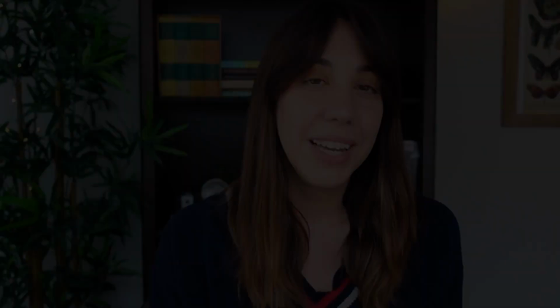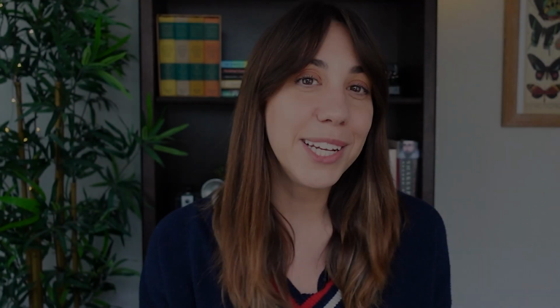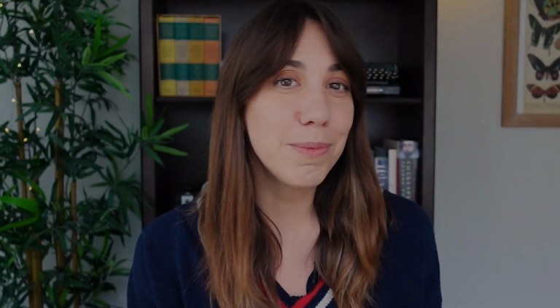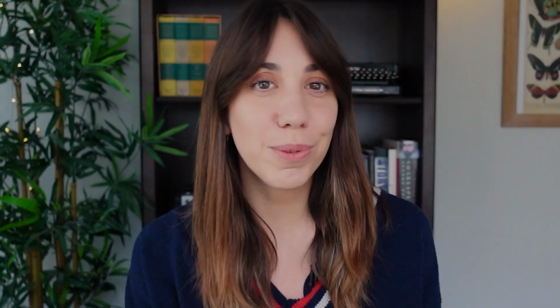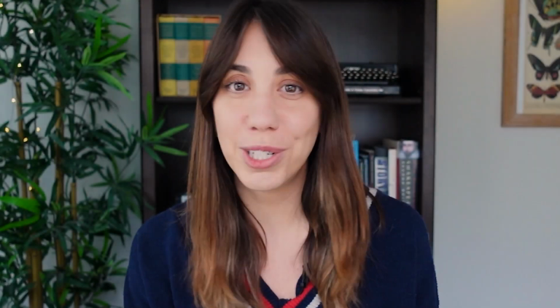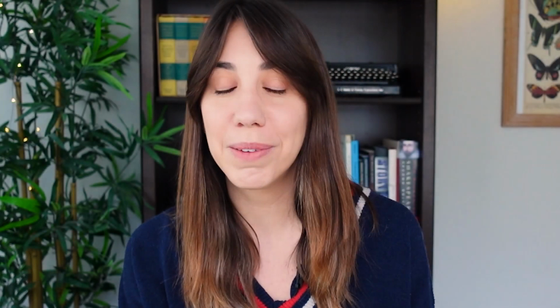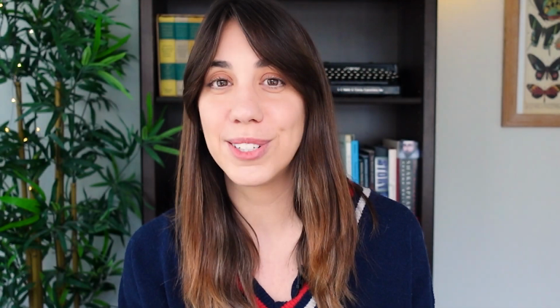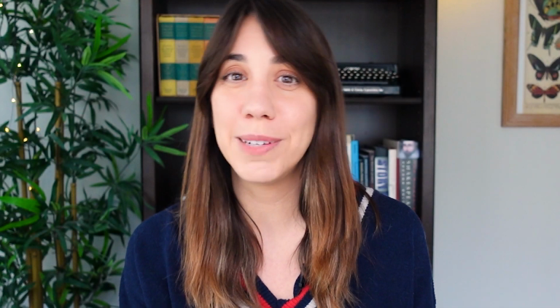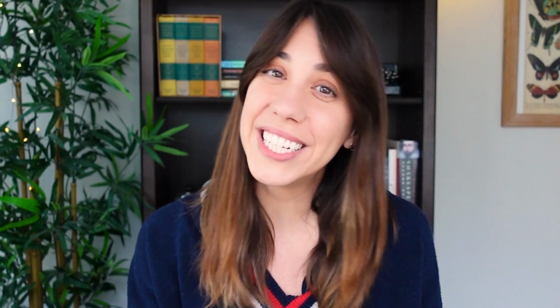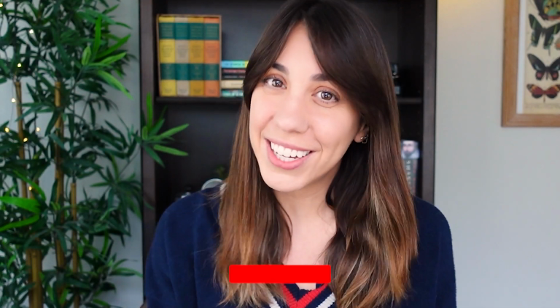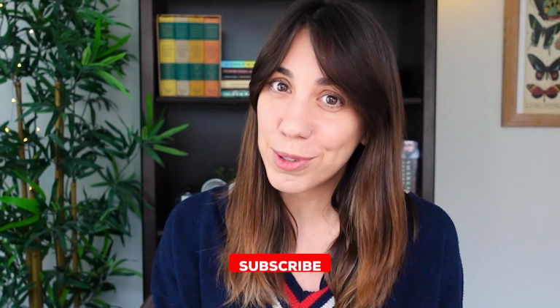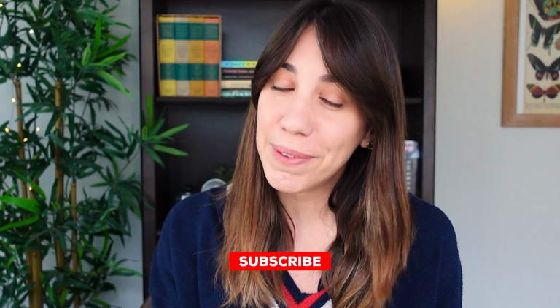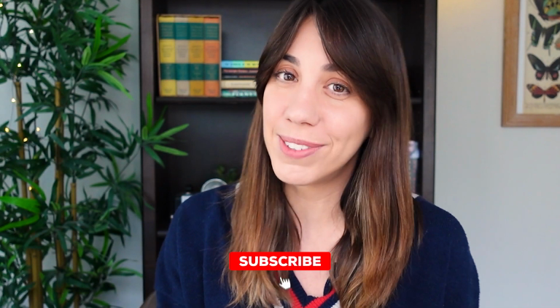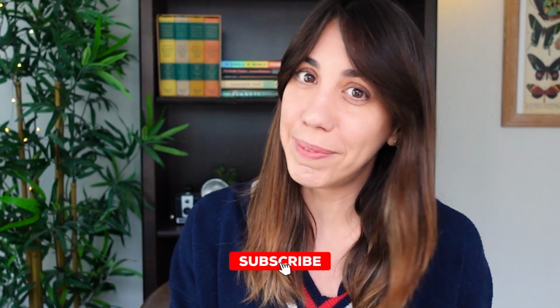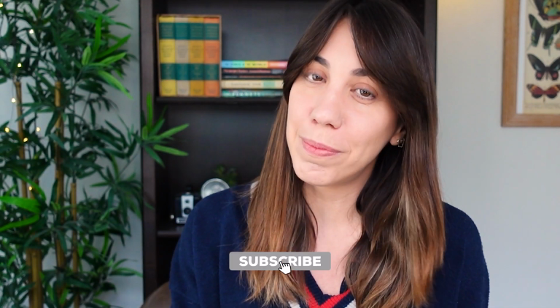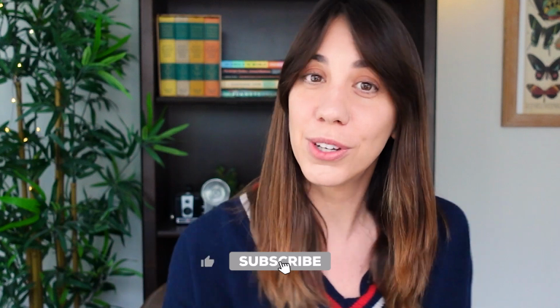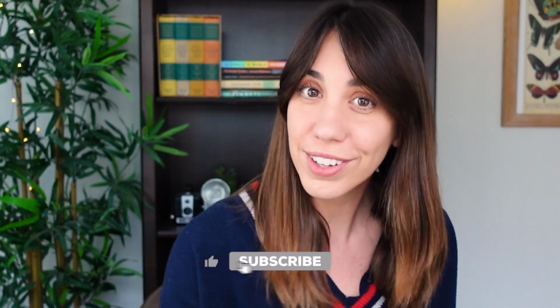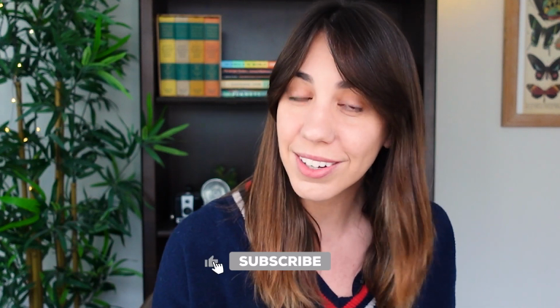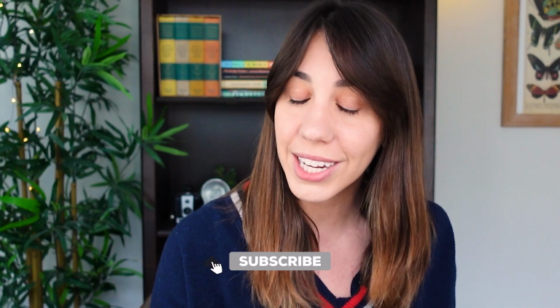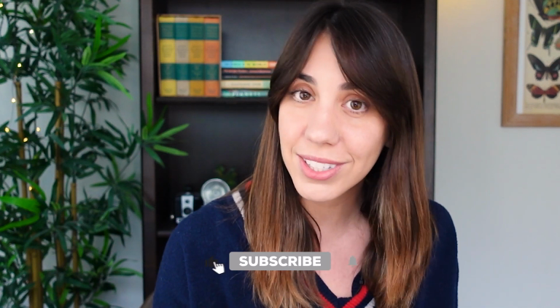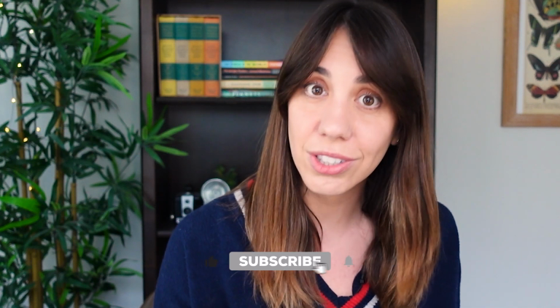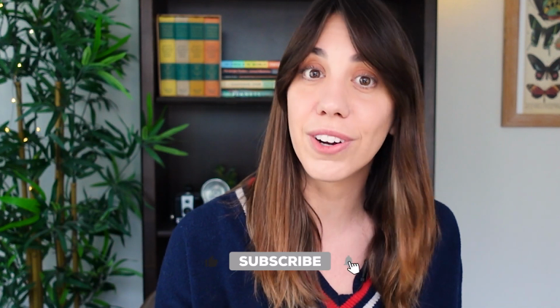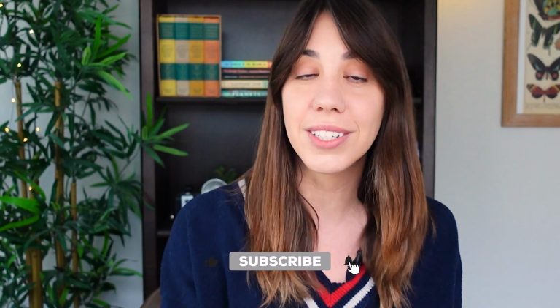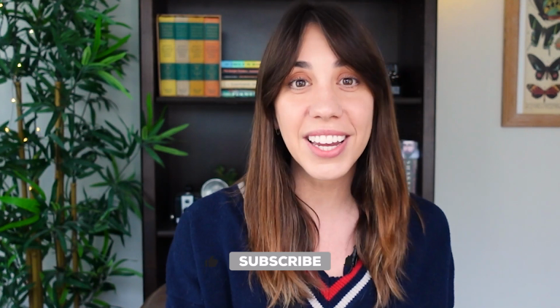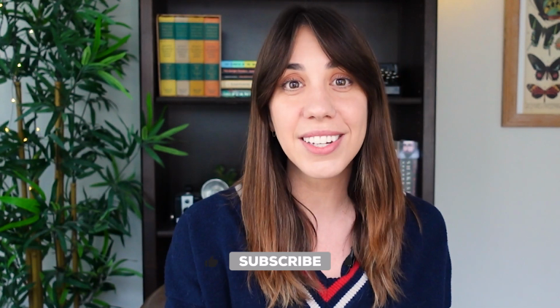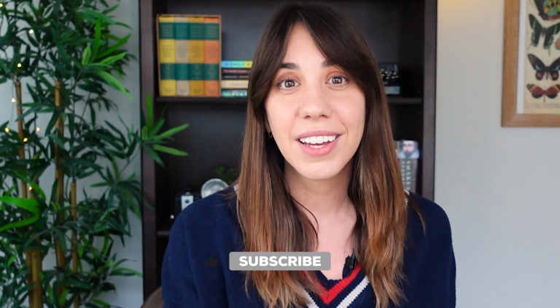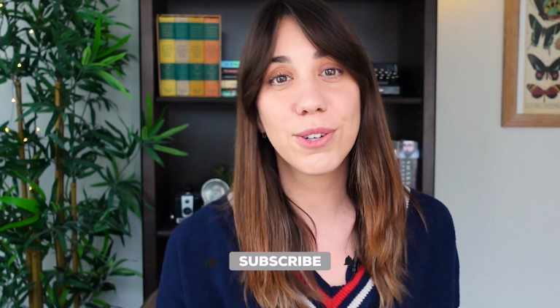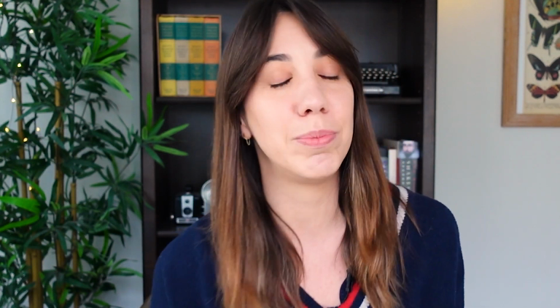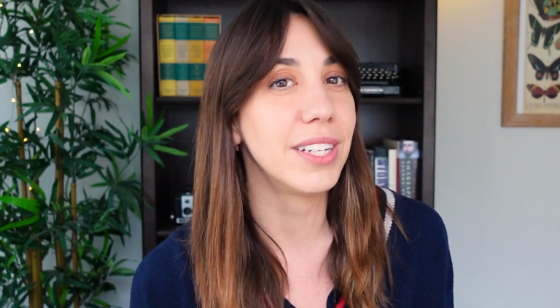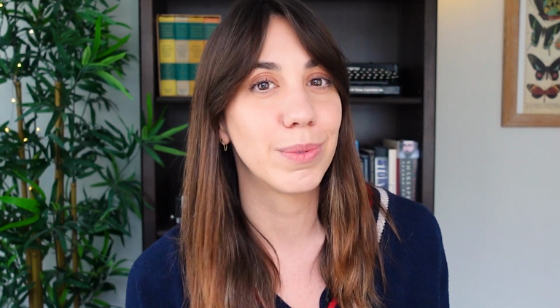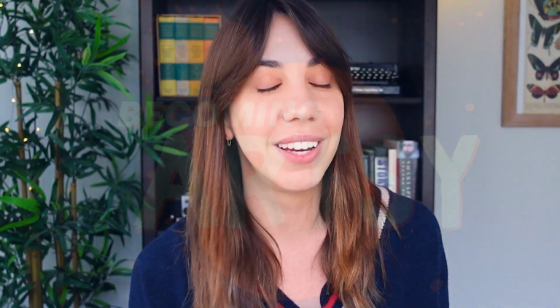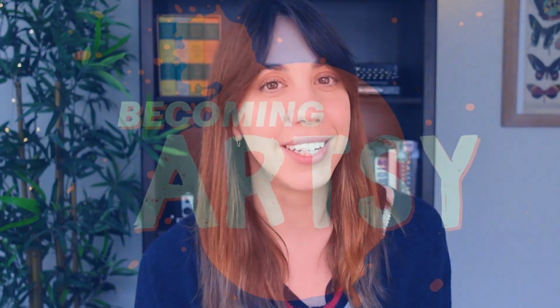Thank you so much for watching Becoming Artsy. Please like, subscribe, and leave a comment about your thoughts on the intersection of art and science and your experience with the unseen.